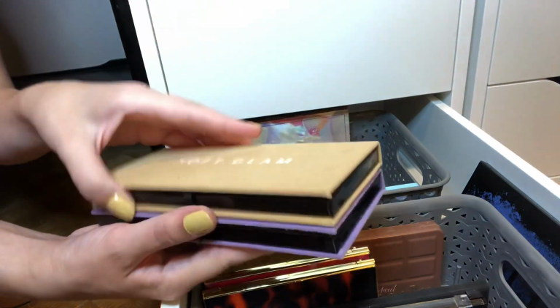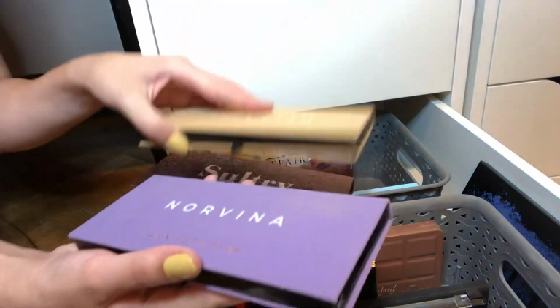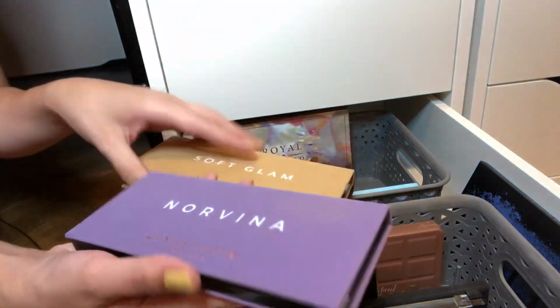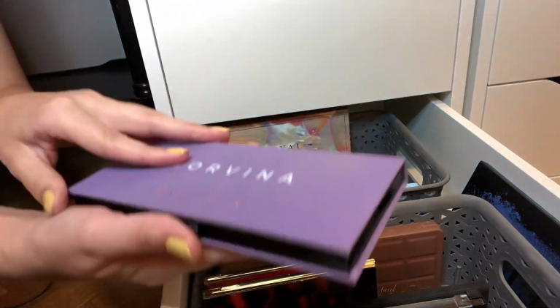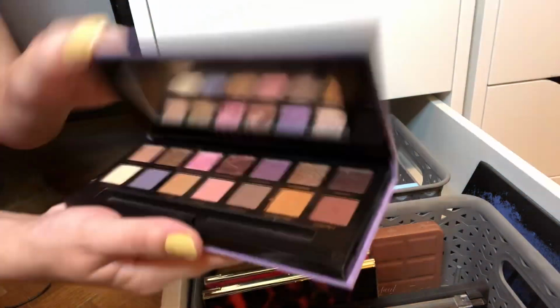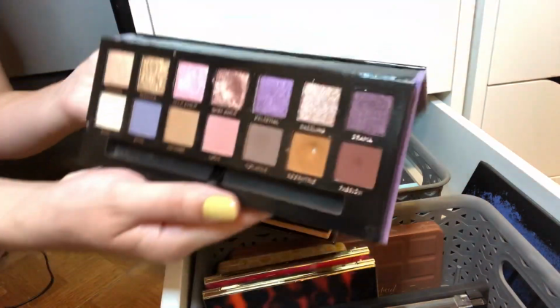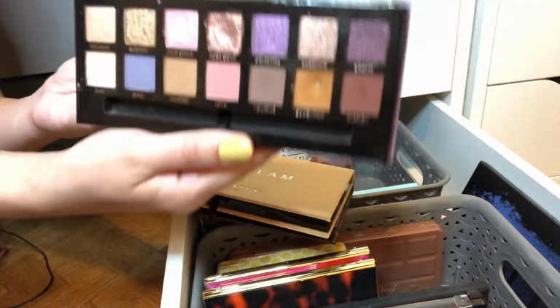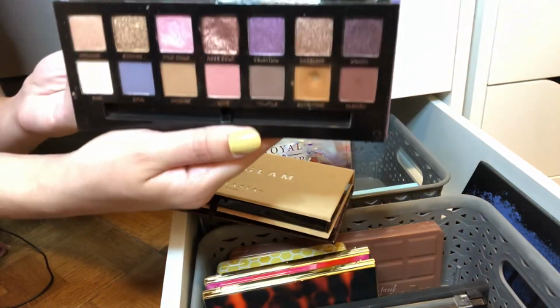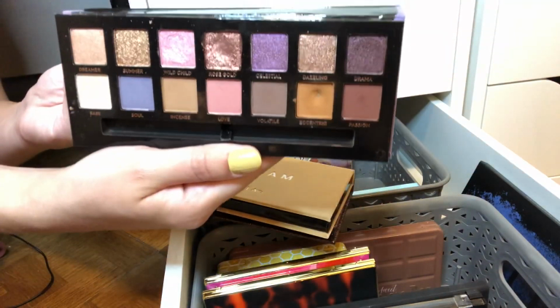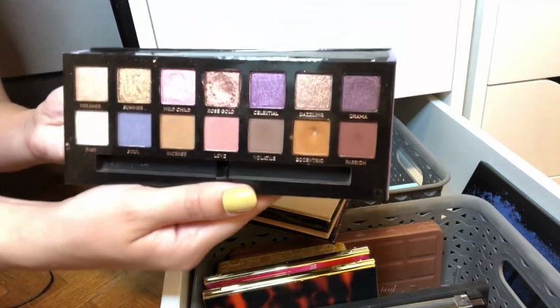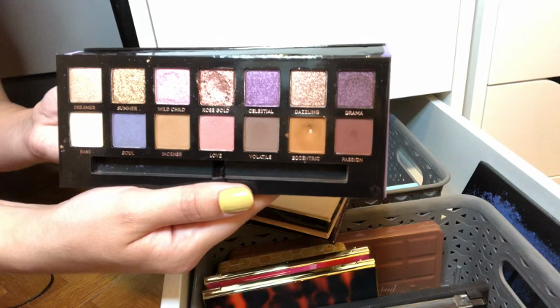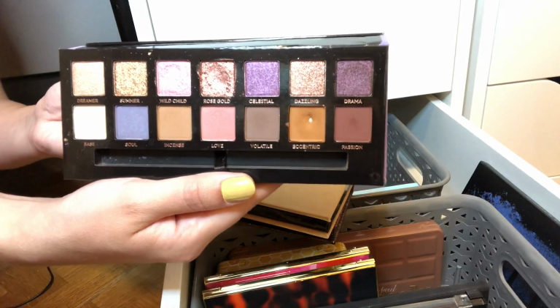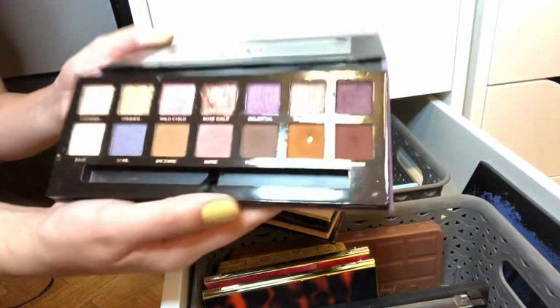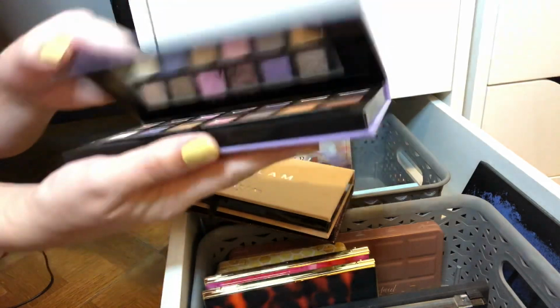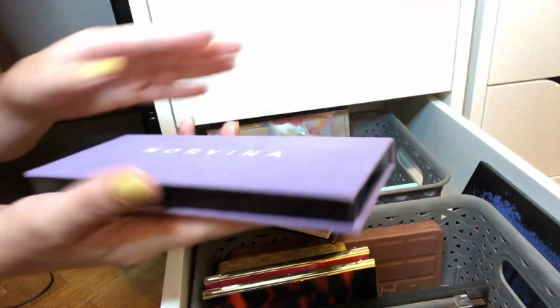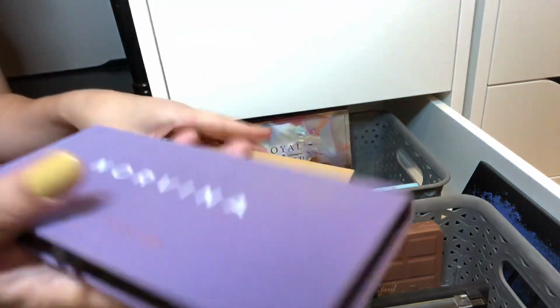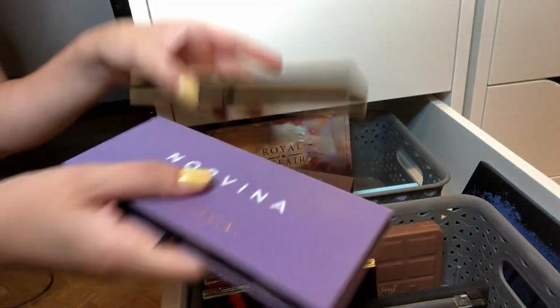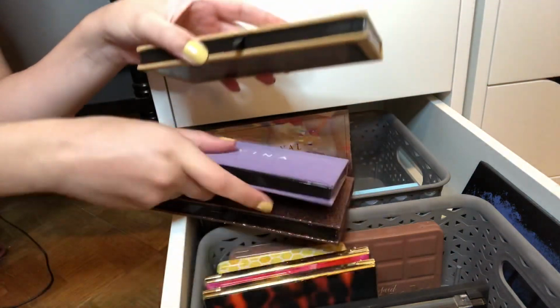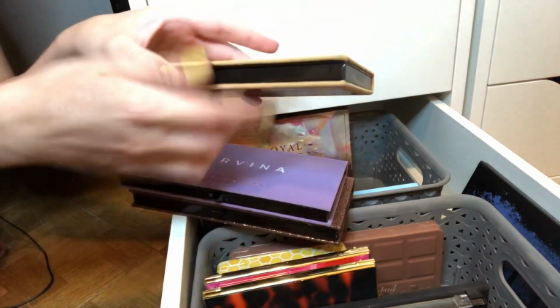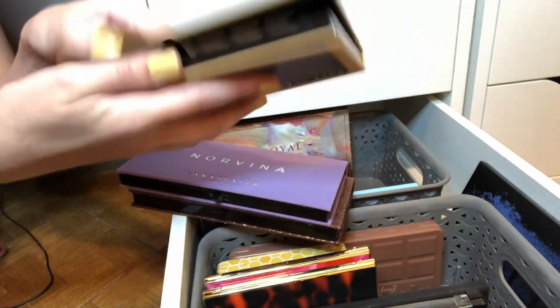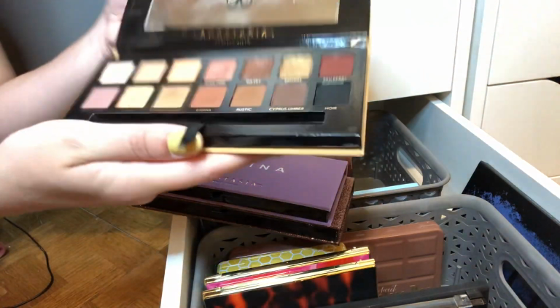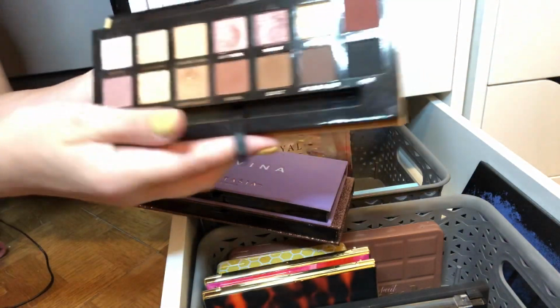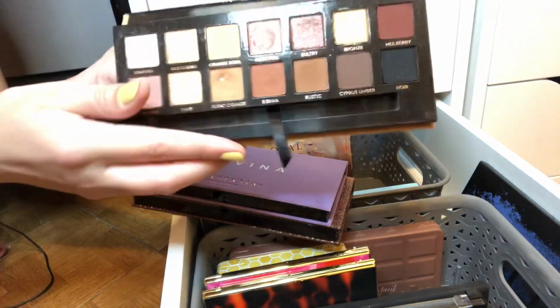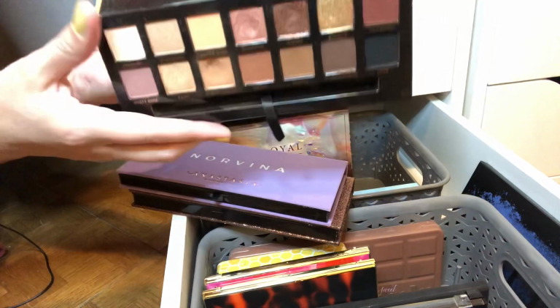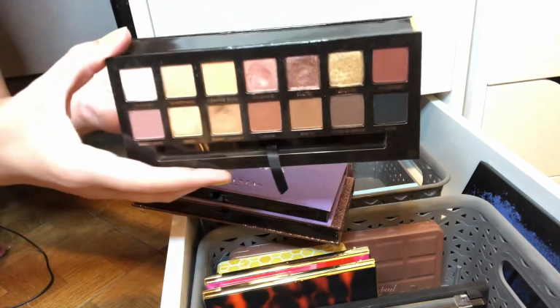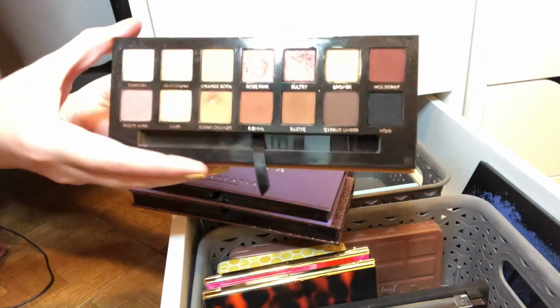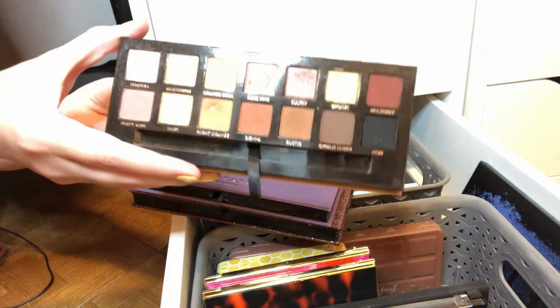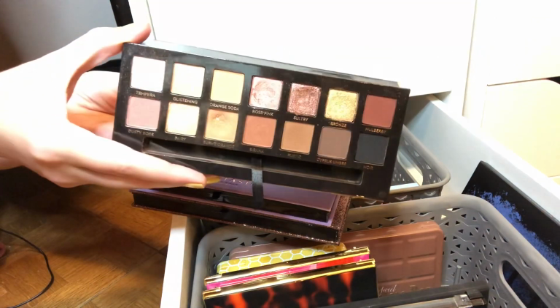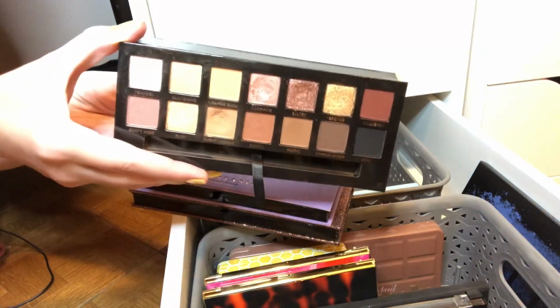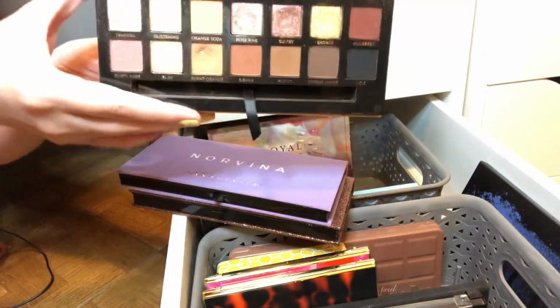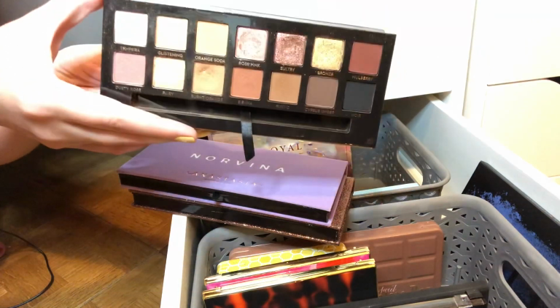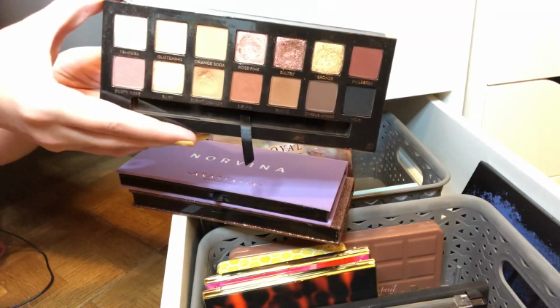I would love to get more use out of Soft Glam, and I love Norvina too. I think I want to go with Soft Glam. I've officially declared this my favorite palette ever, so I need to get more use out of it.